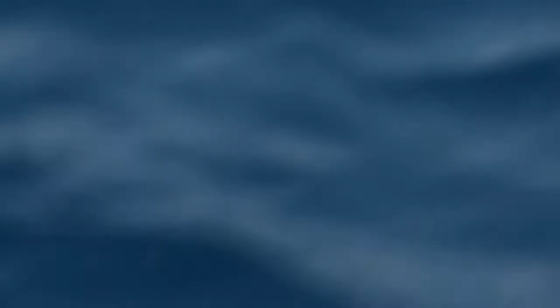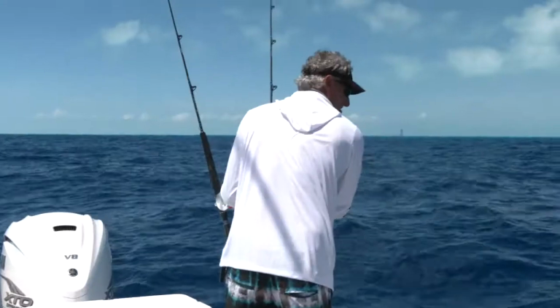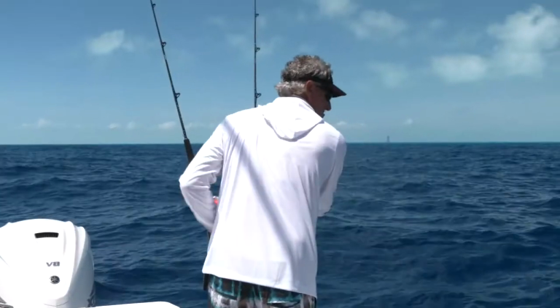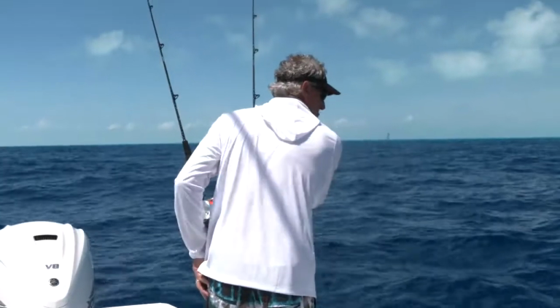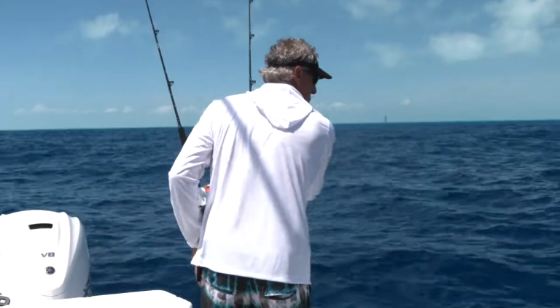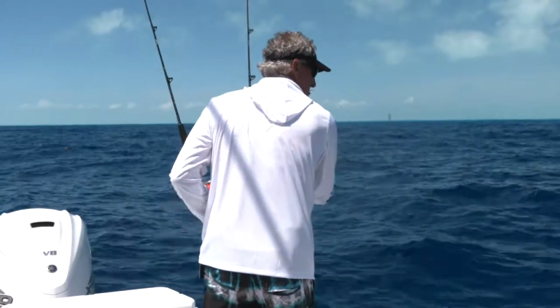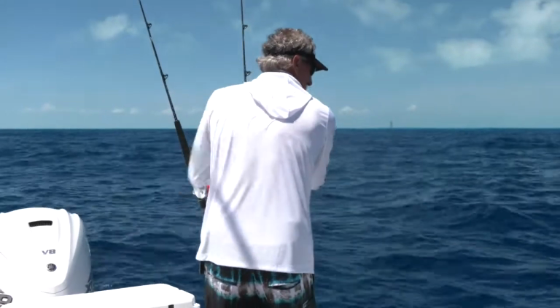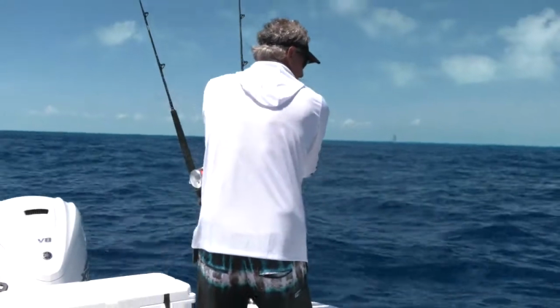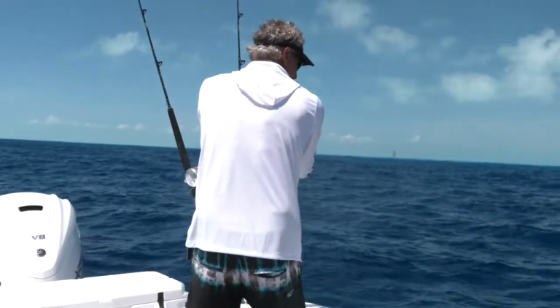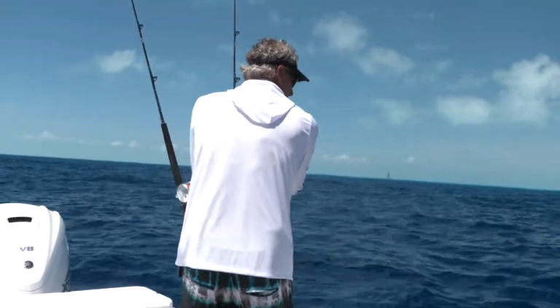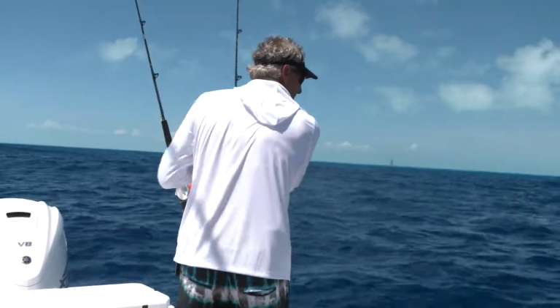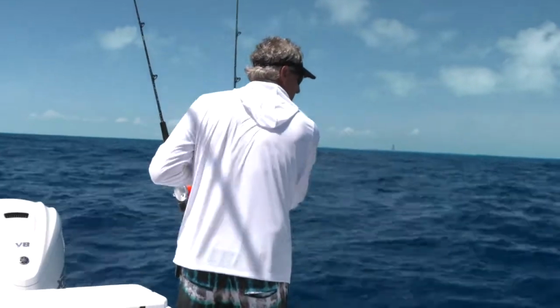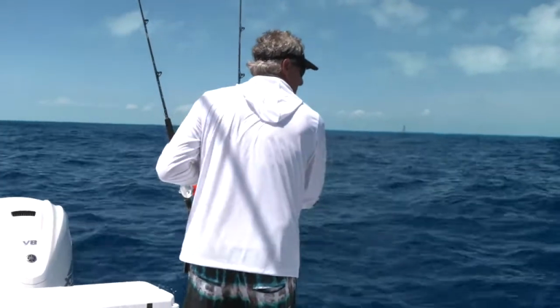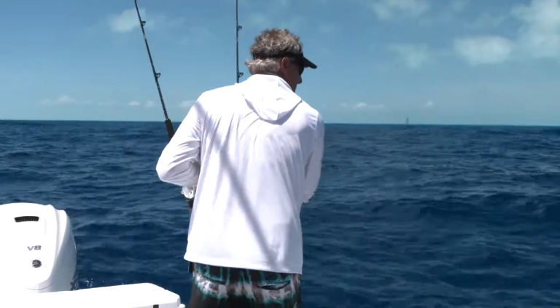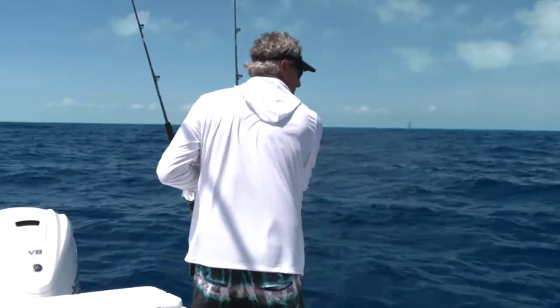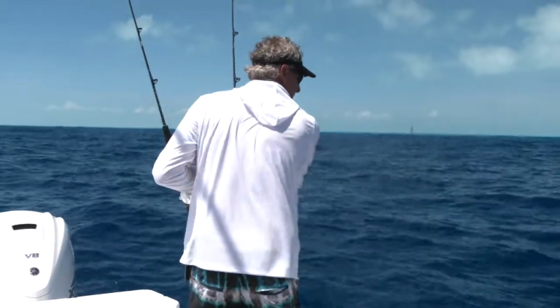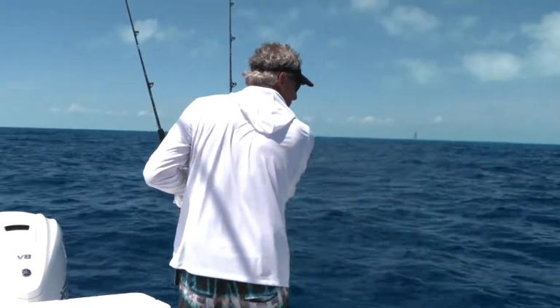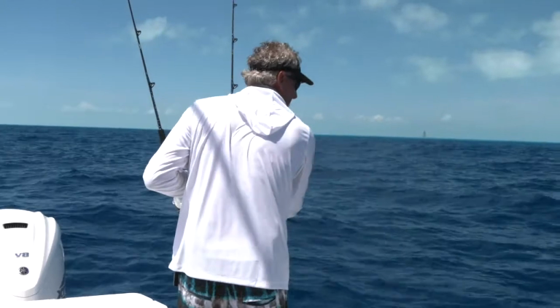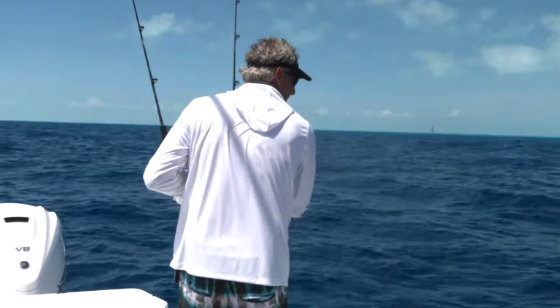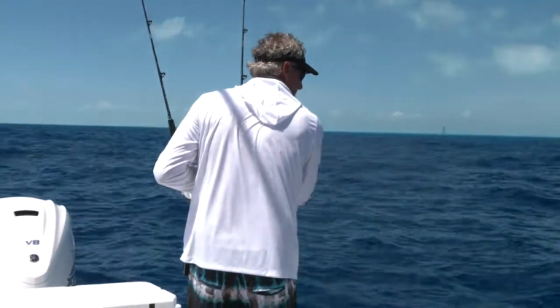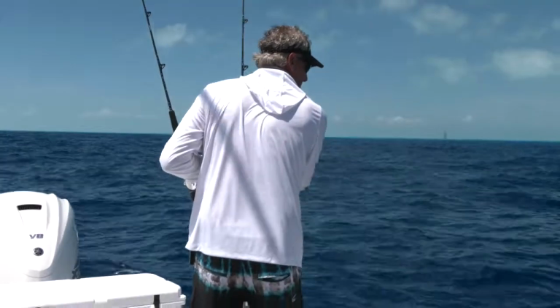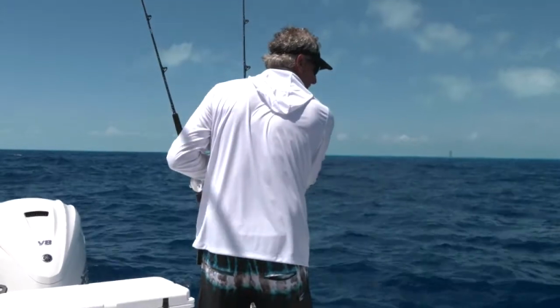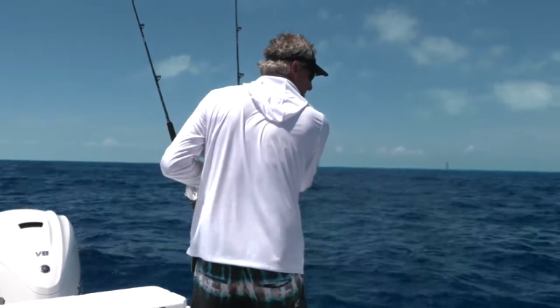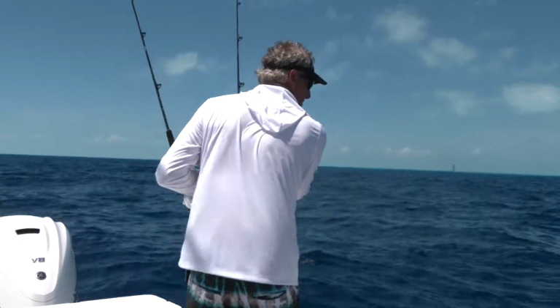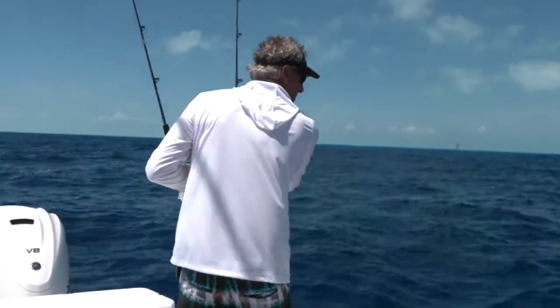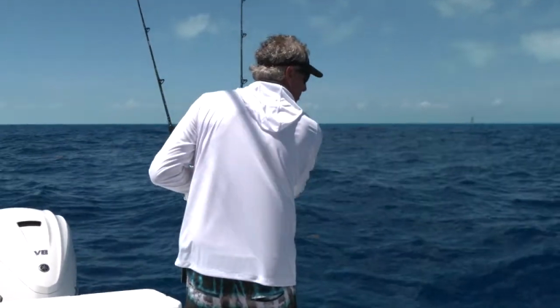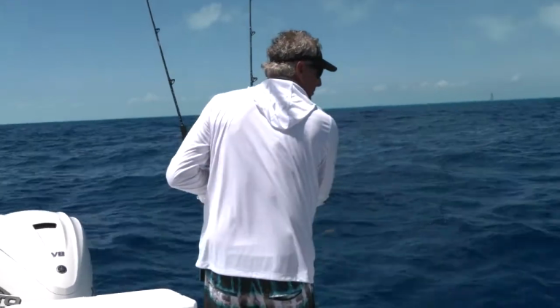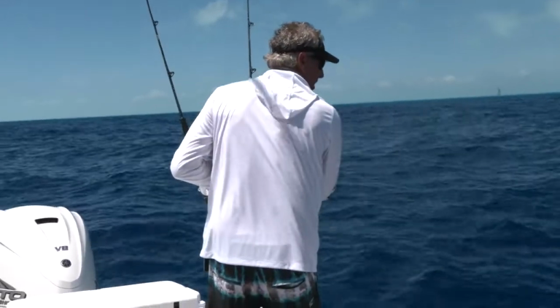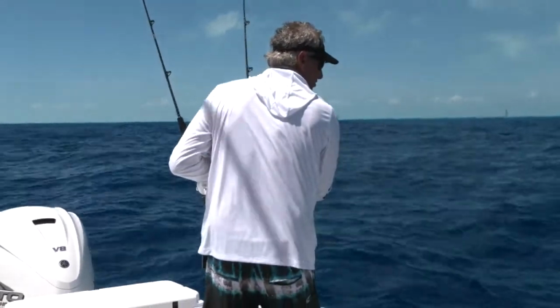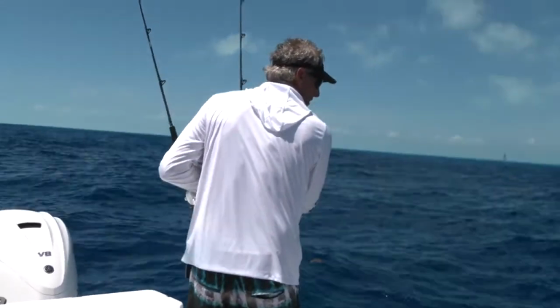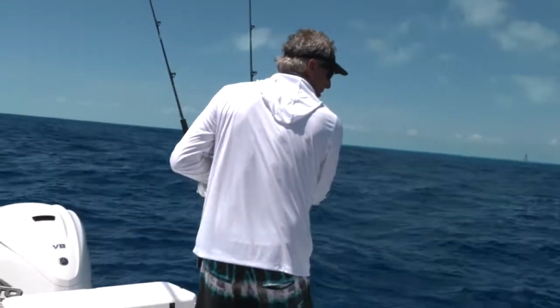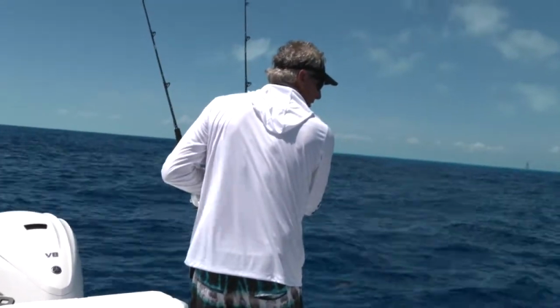The quicker you do it the happier the bait is. When the wind's not howling, it's really nice to pull them from their nostrils rather than their lower back.